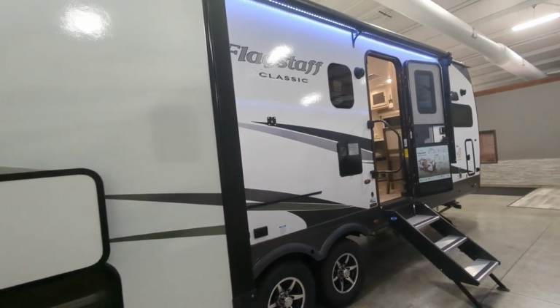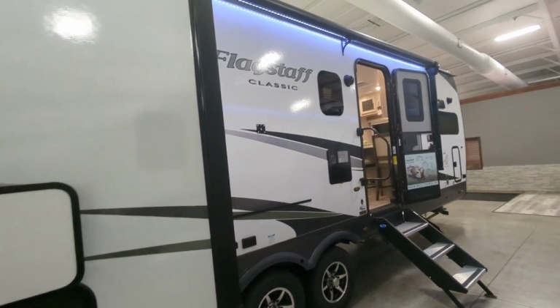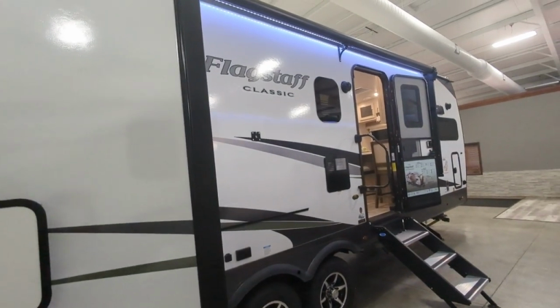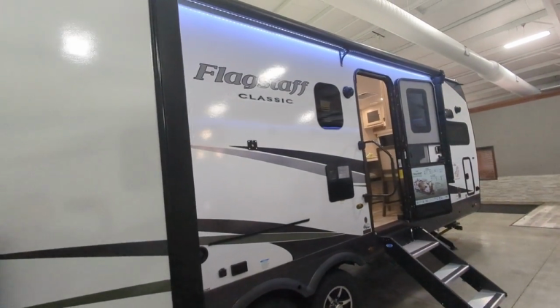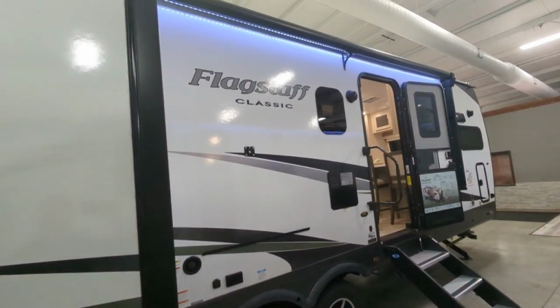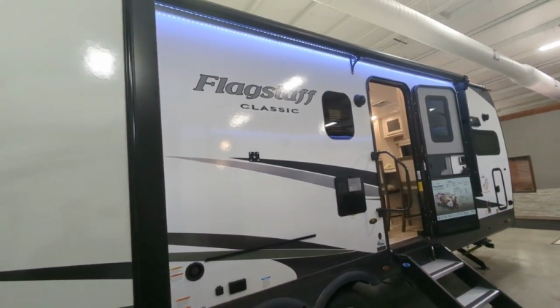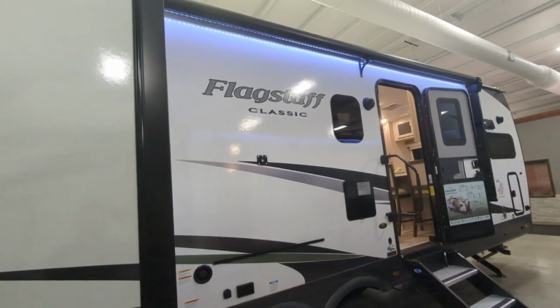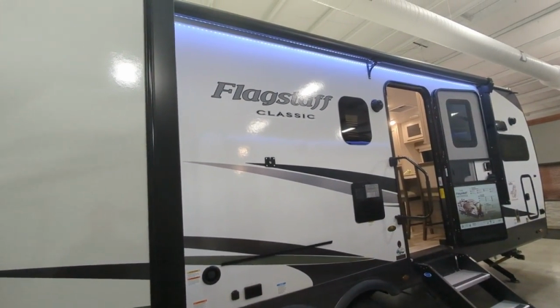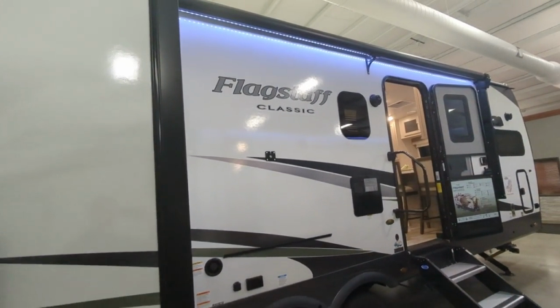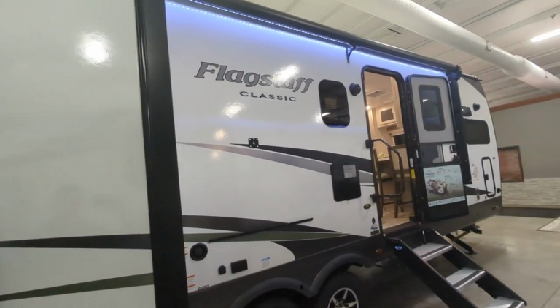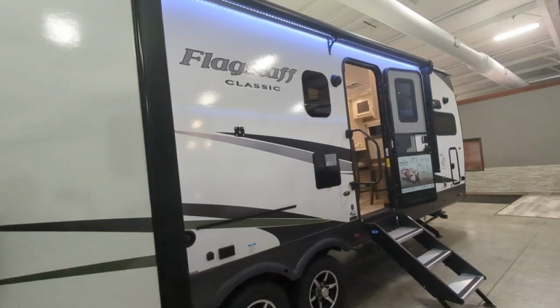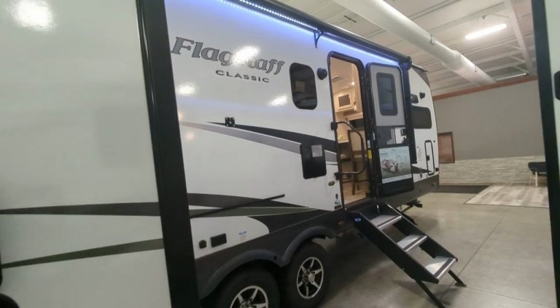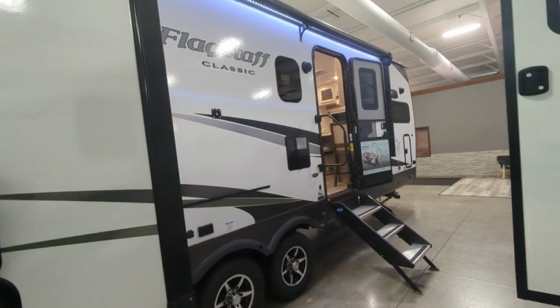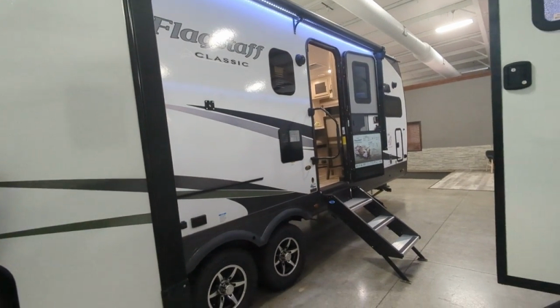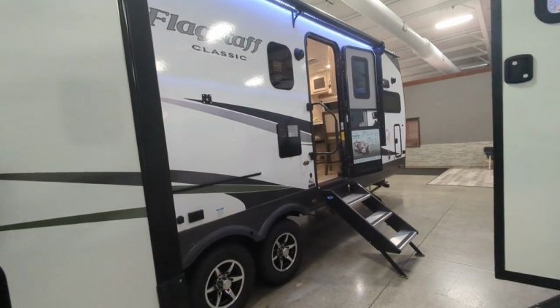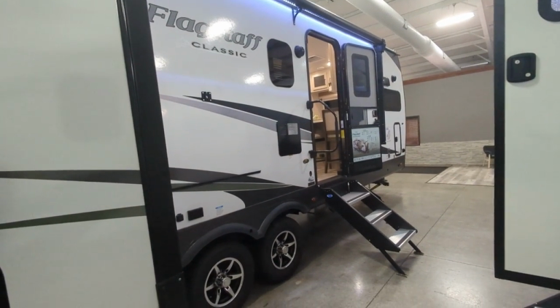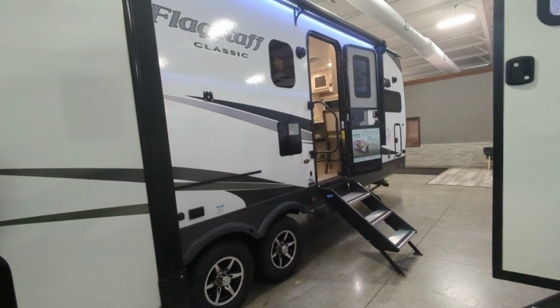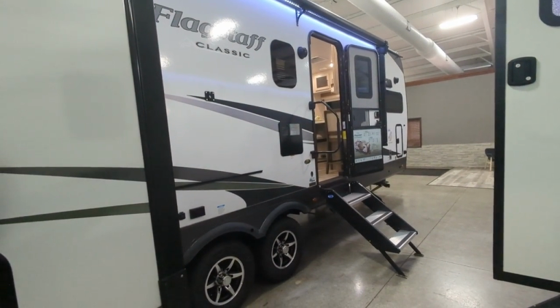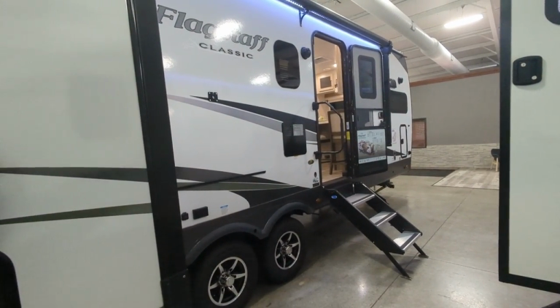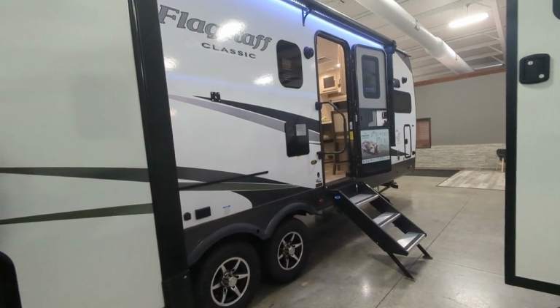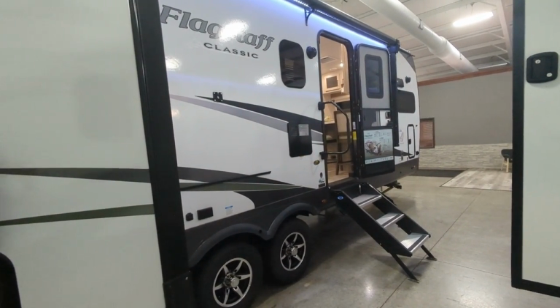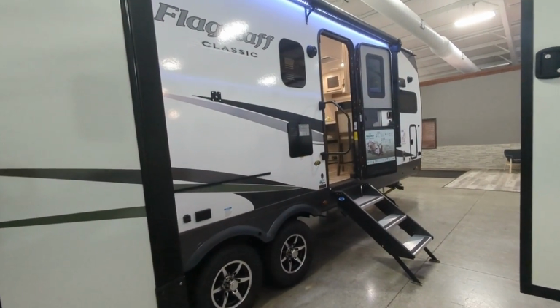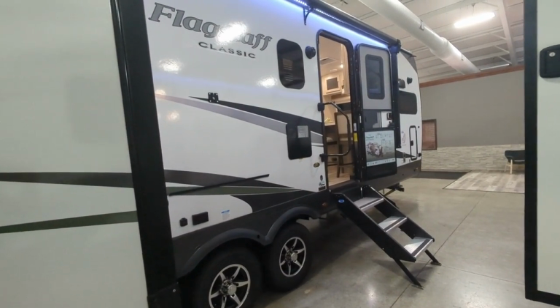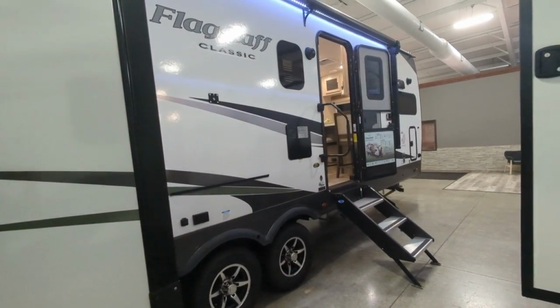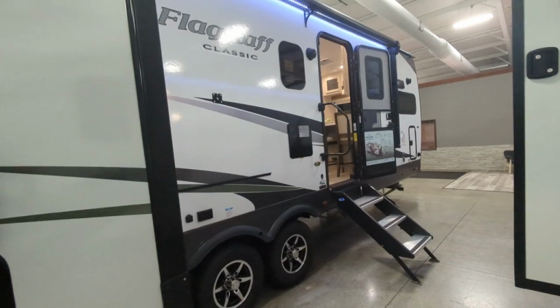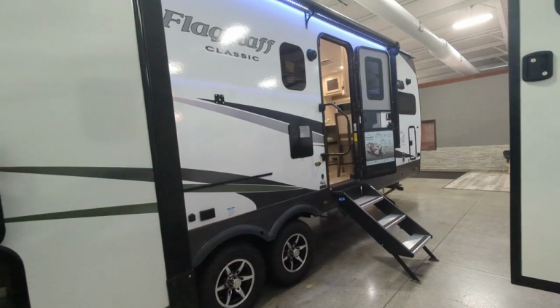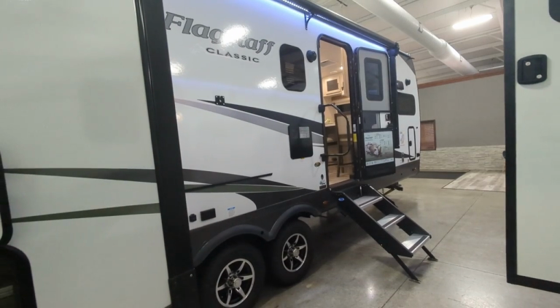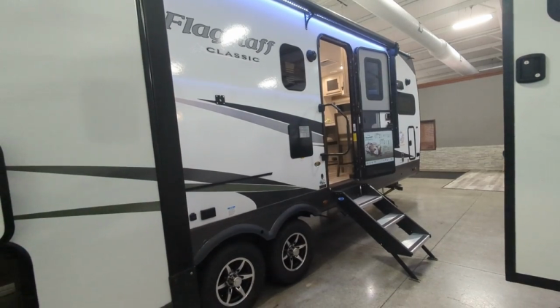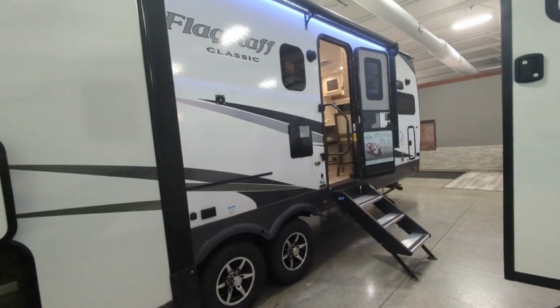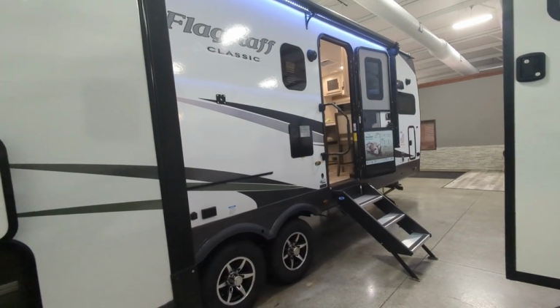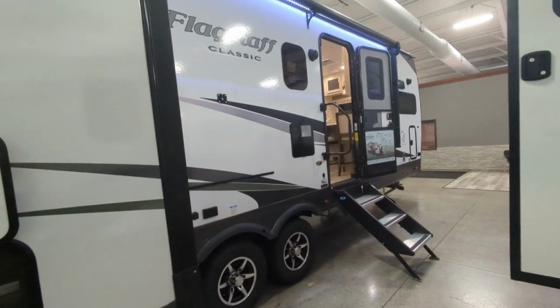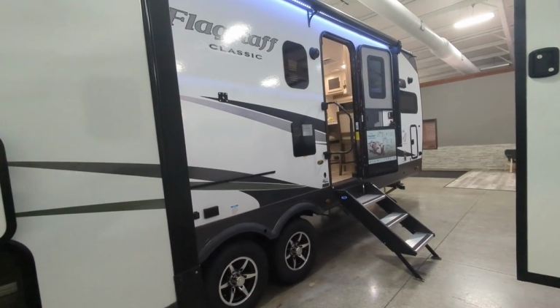It features a 21-foot powered awning with LED lights — you're going to get plenty of shade. You've got 54-gallon fresh, 90-gallon gray, and 50-gallon black holding tanks, and those are heated holding tanks, which is super nice.